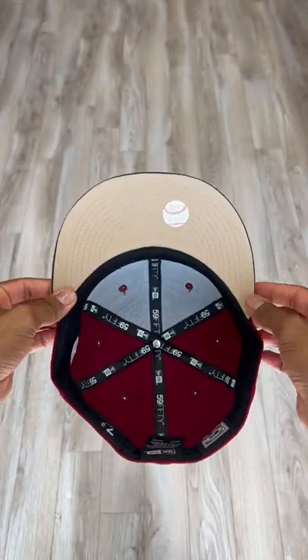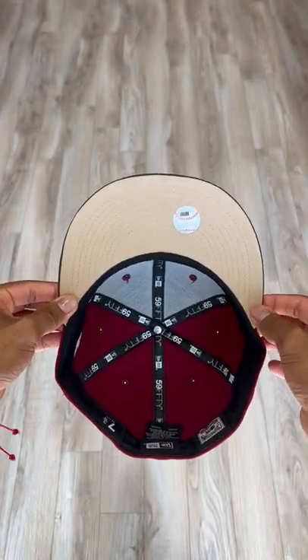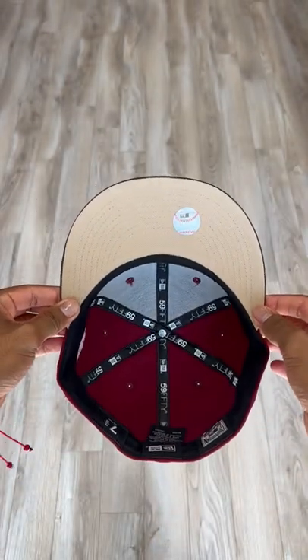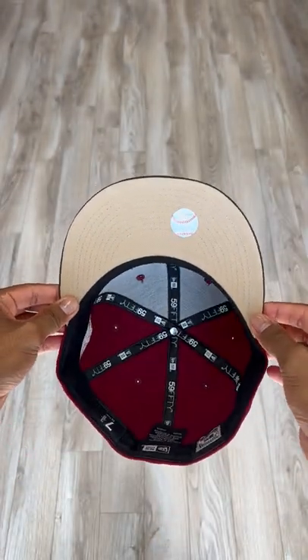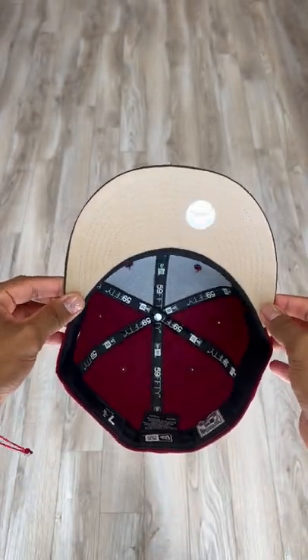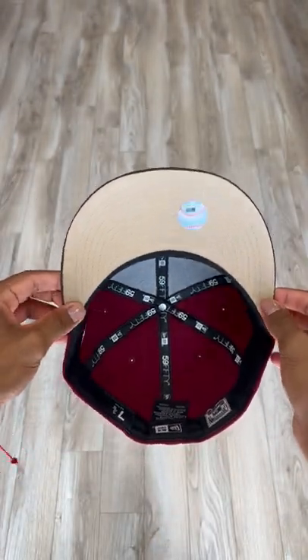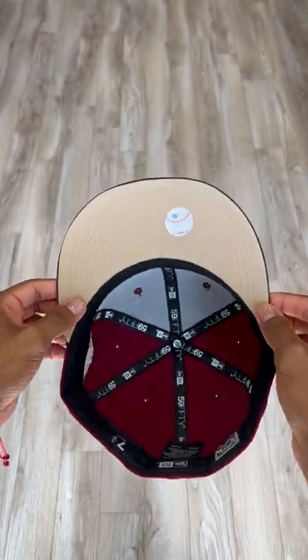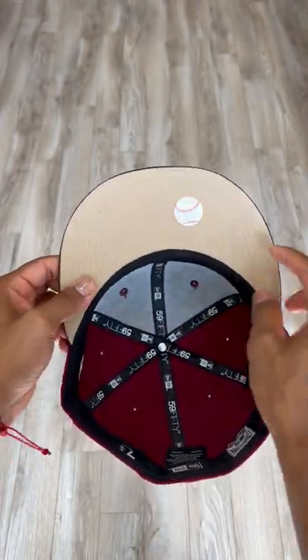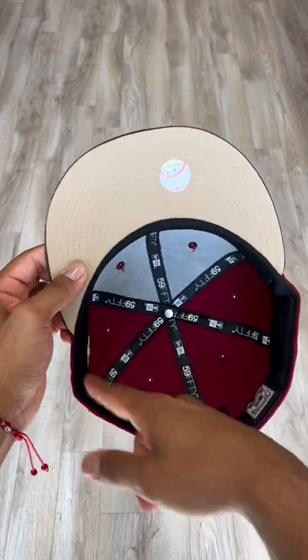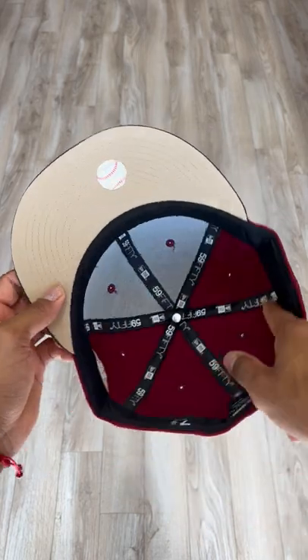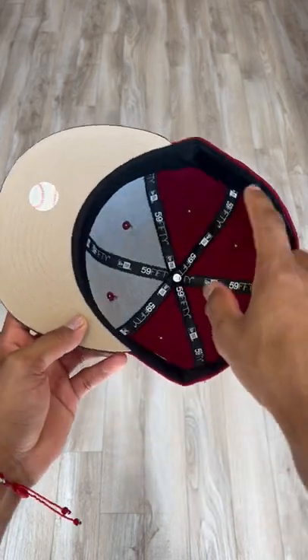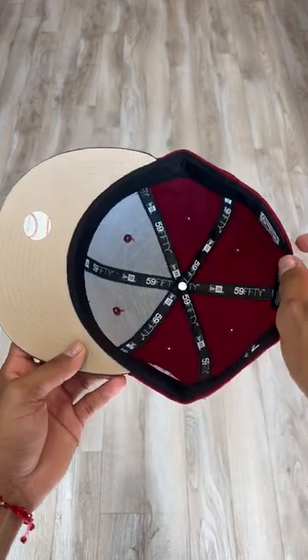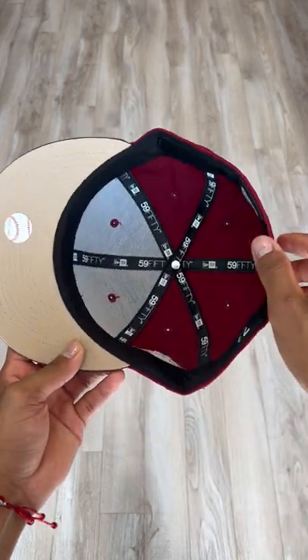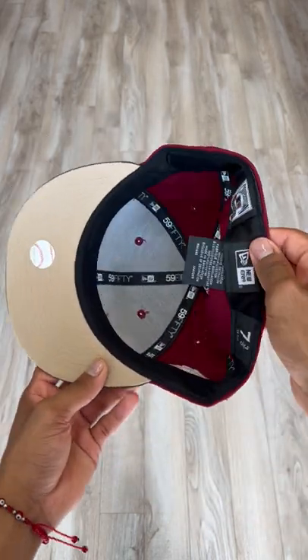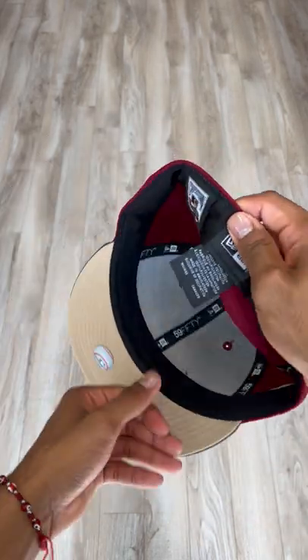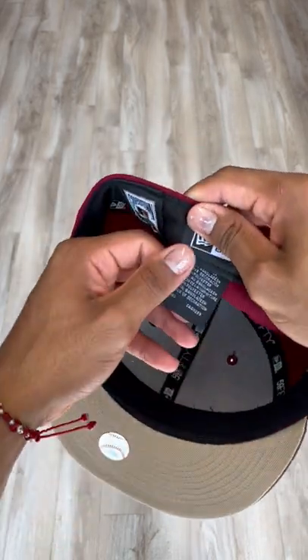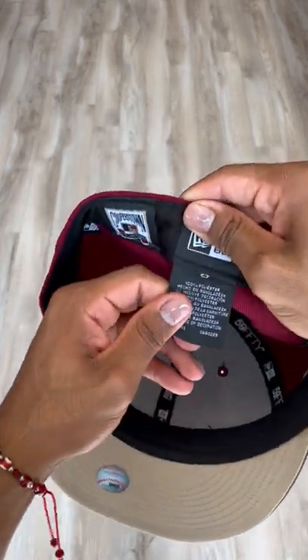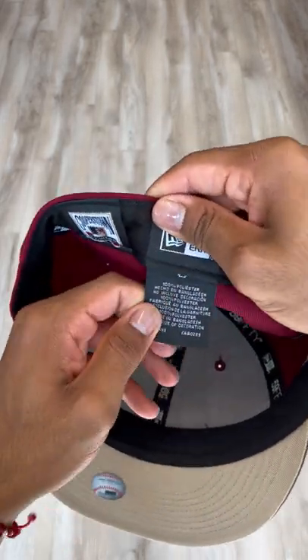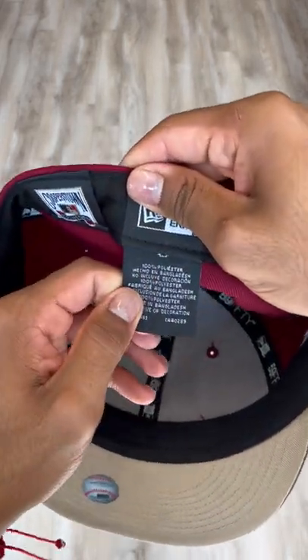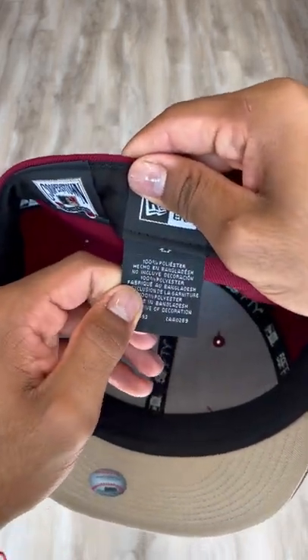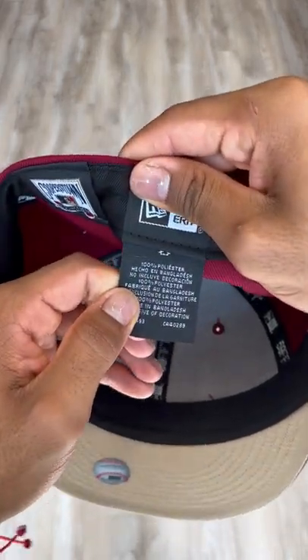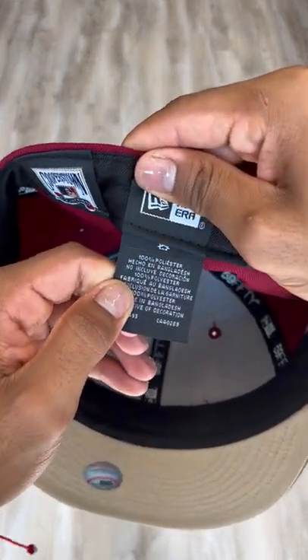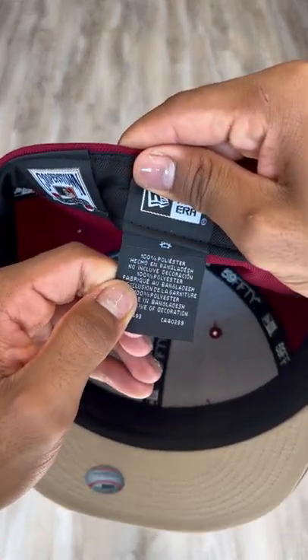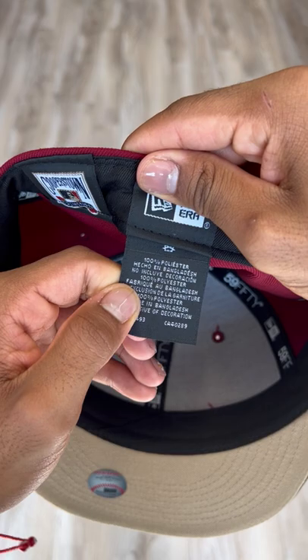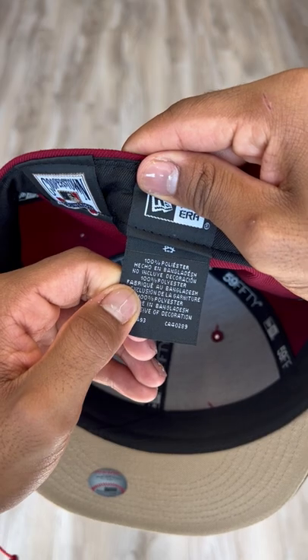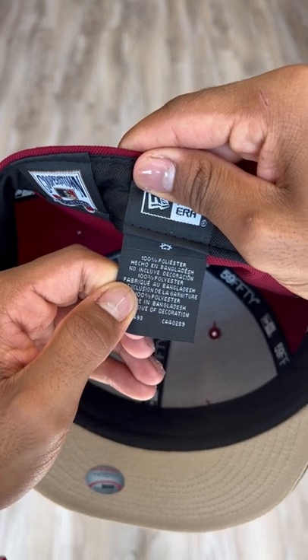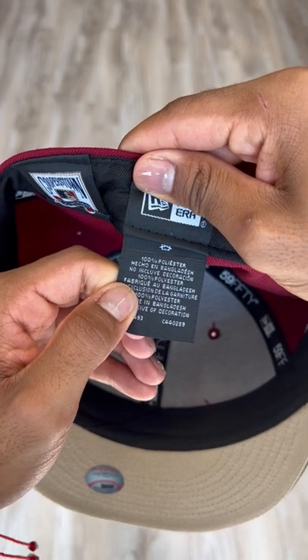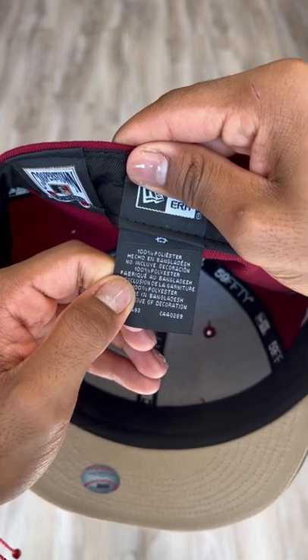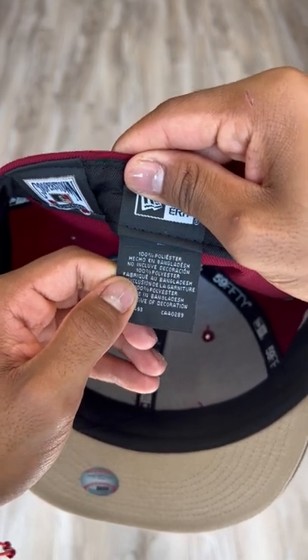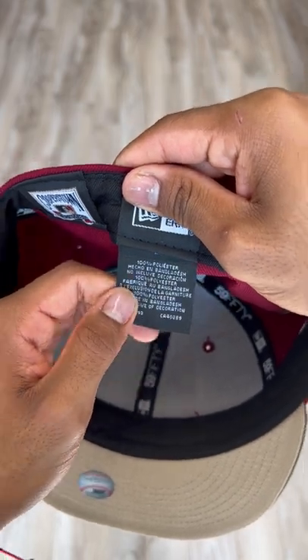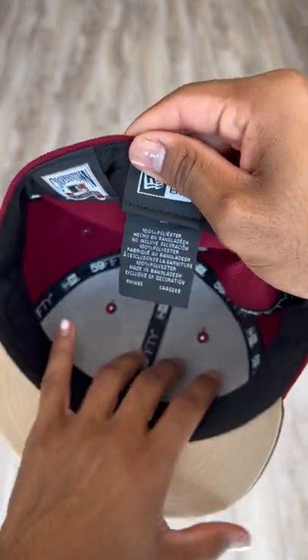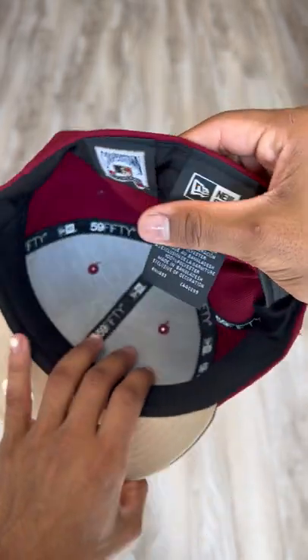A nice beige underbrim for this one, blackouts on the inside. This hat was made in Bangladesh and is 100% polyester for those who were wondering.